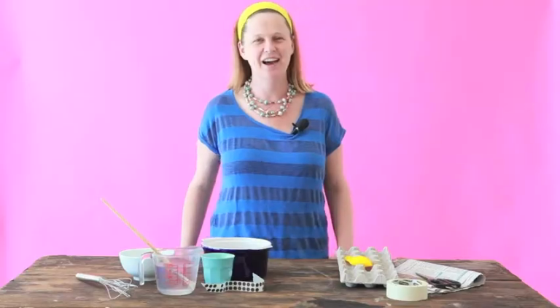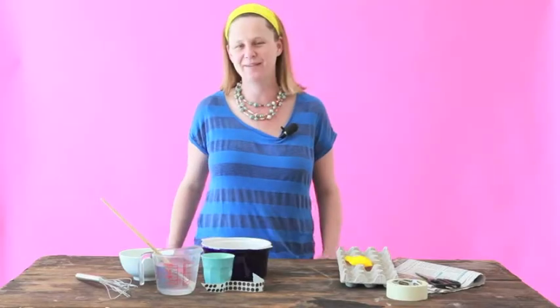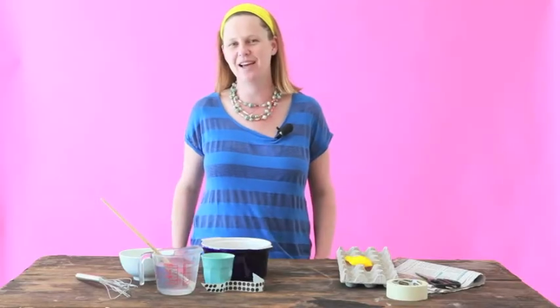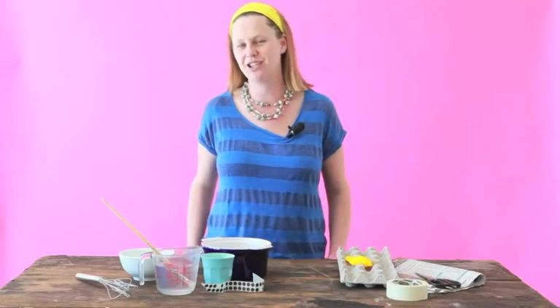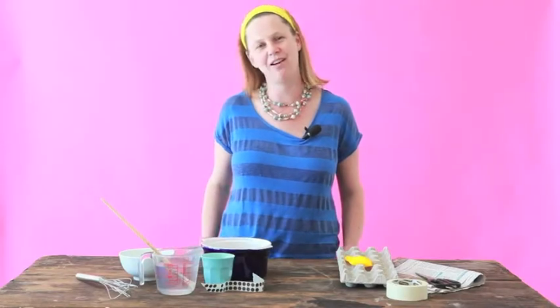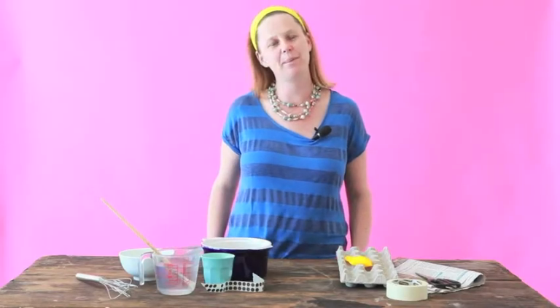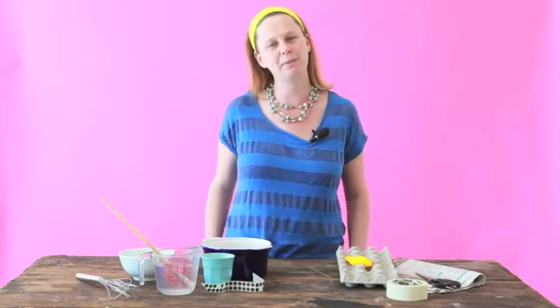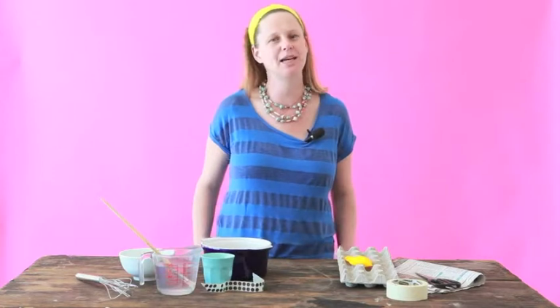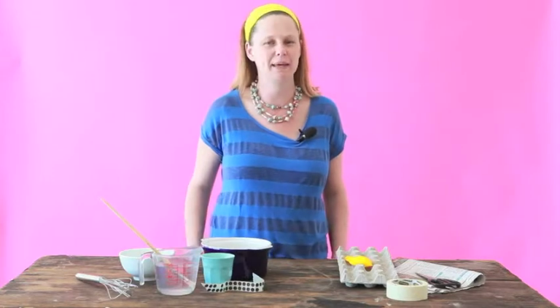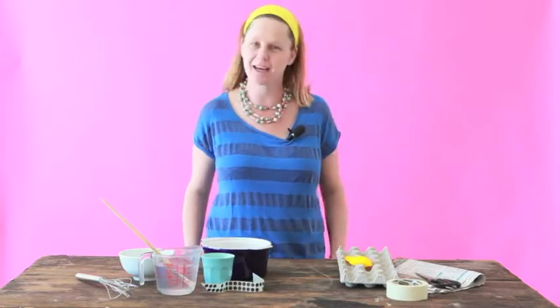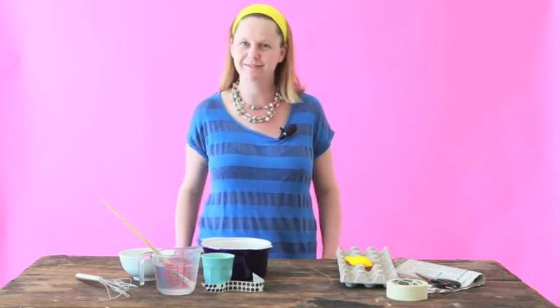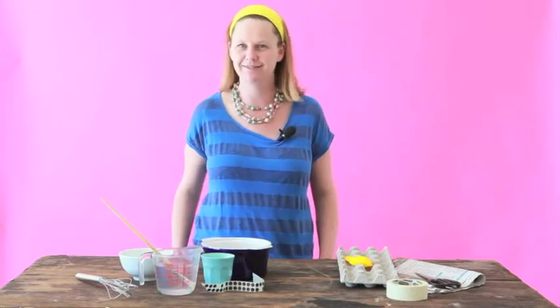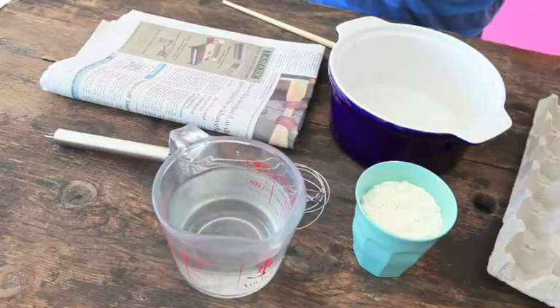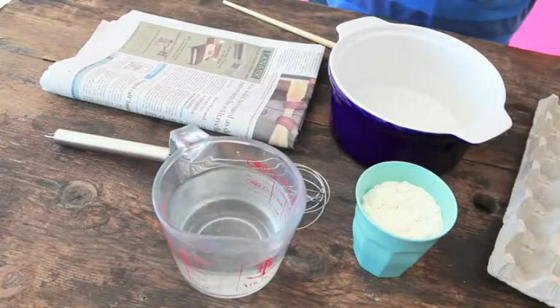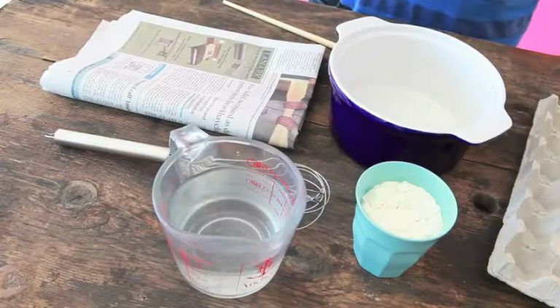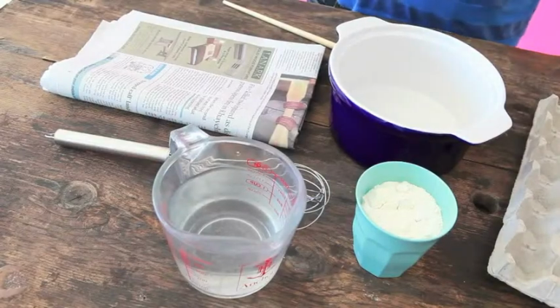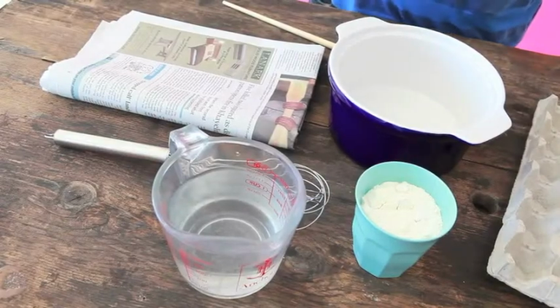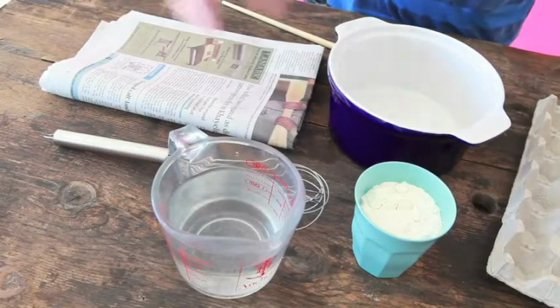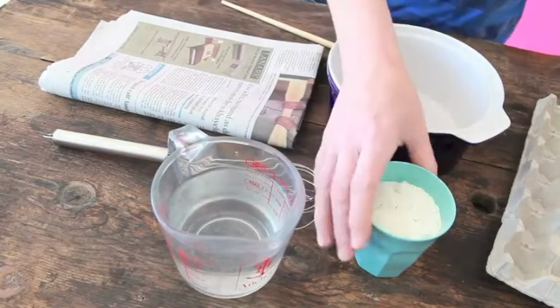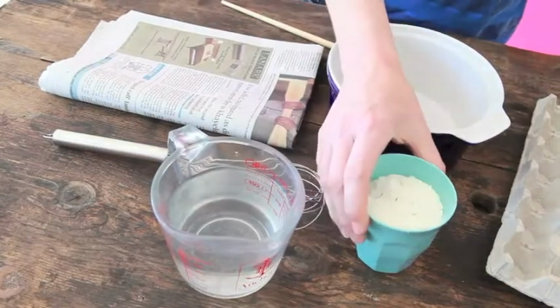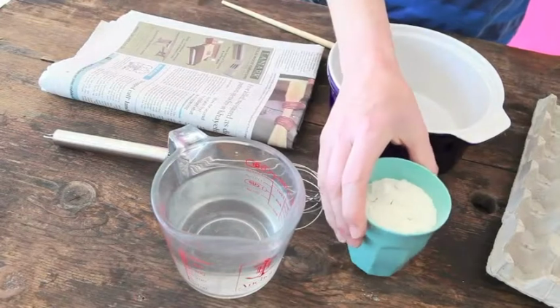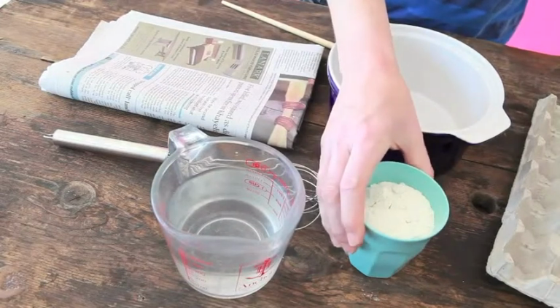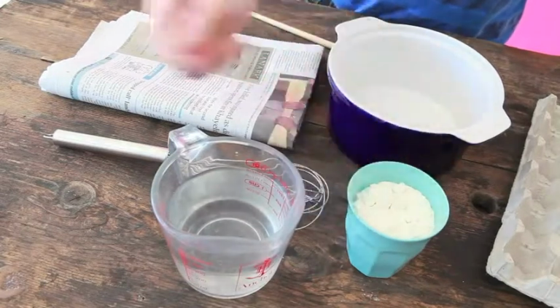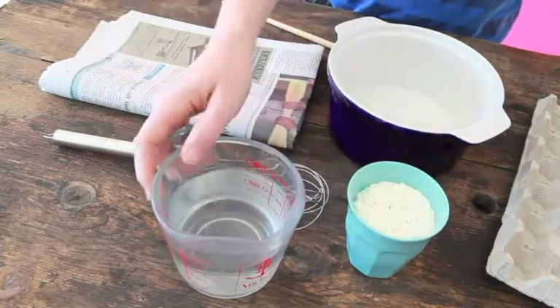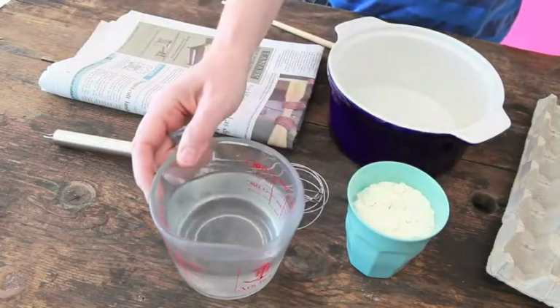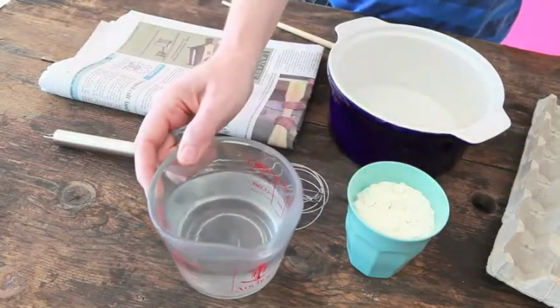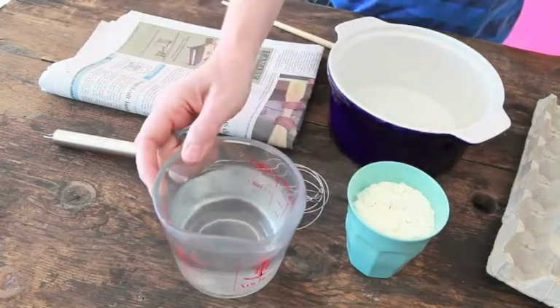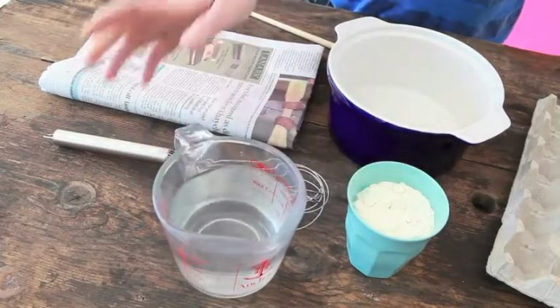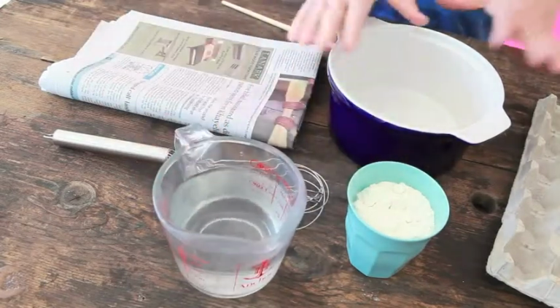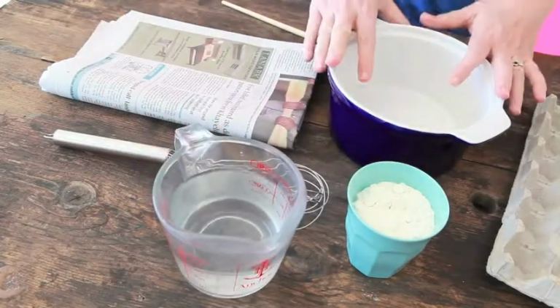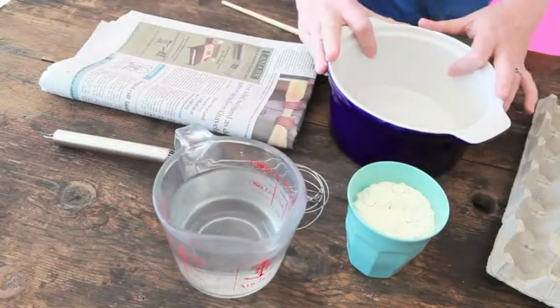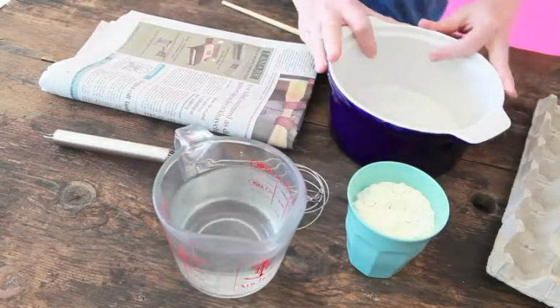Hi, today I'm going to show you how to make a paper mache piggy bank. To make the paste for the paper mache you will need a cup of flour, one and a half to two cups of water, and a mixing bowl to mix it in.